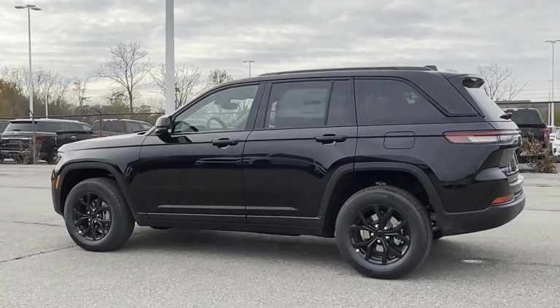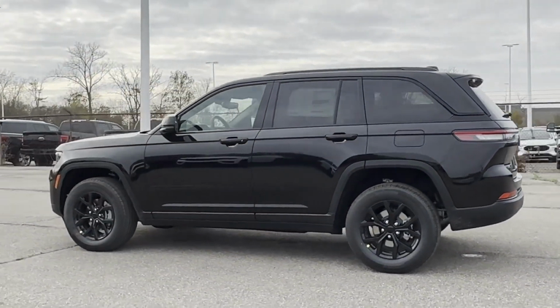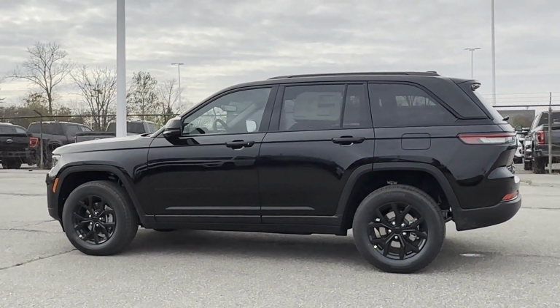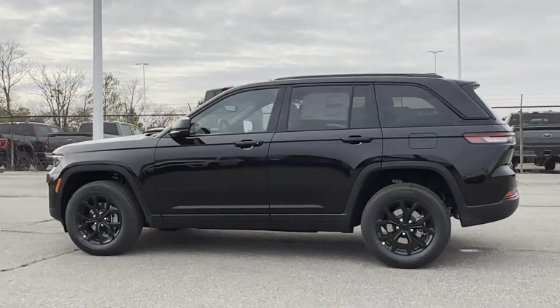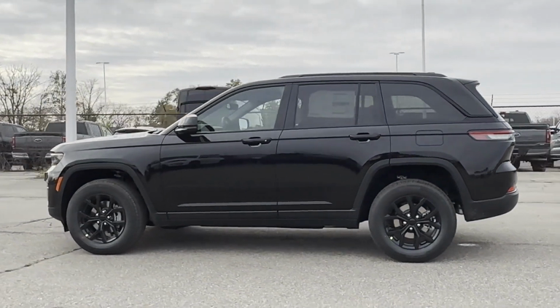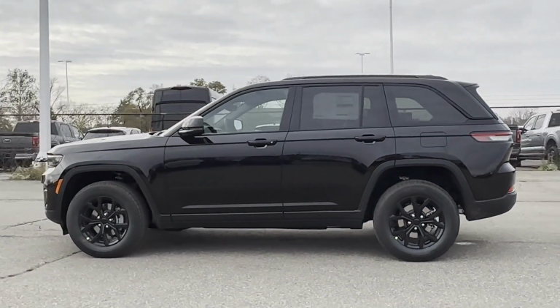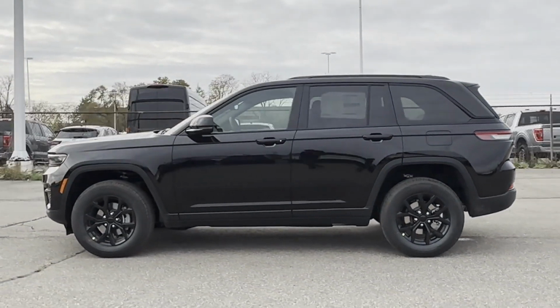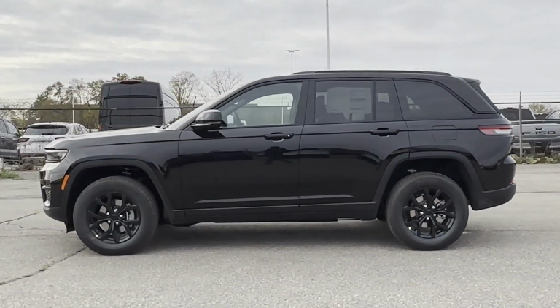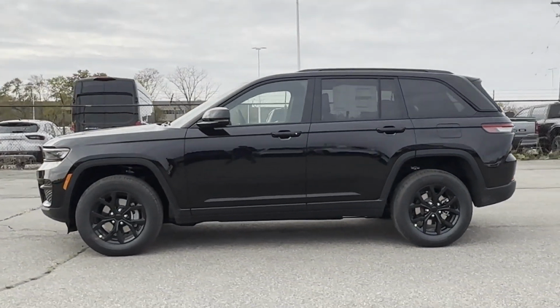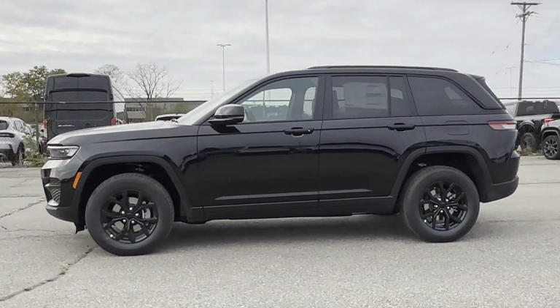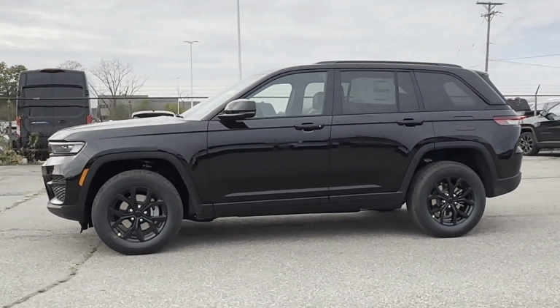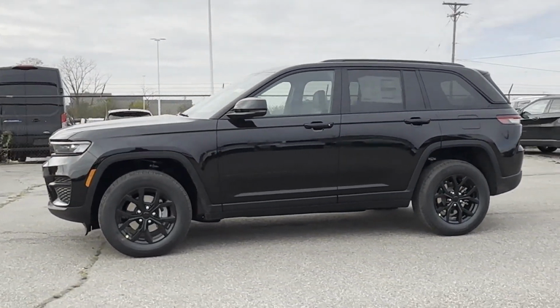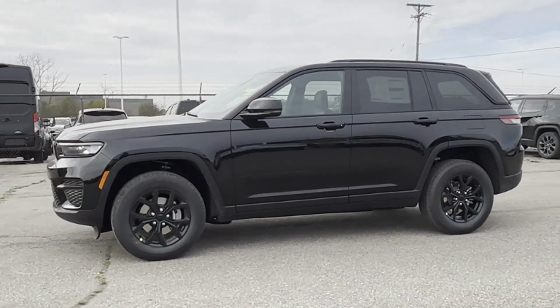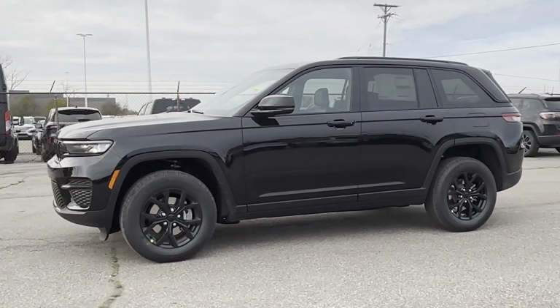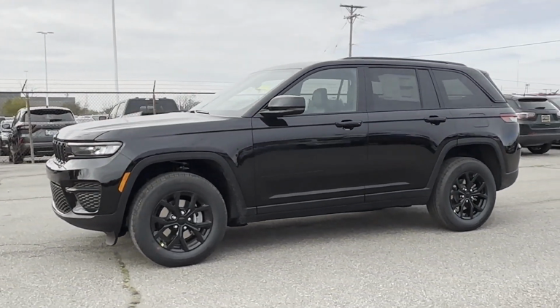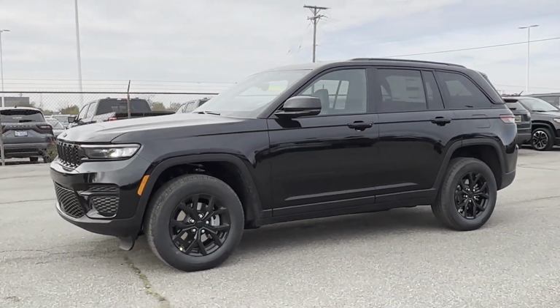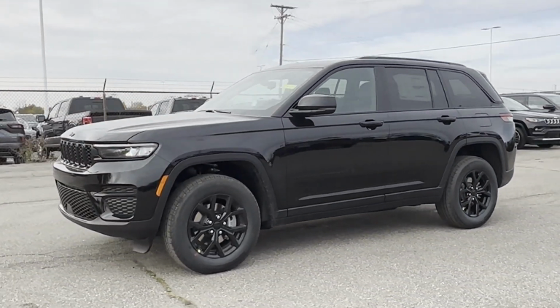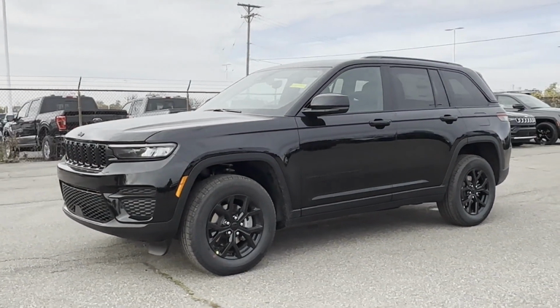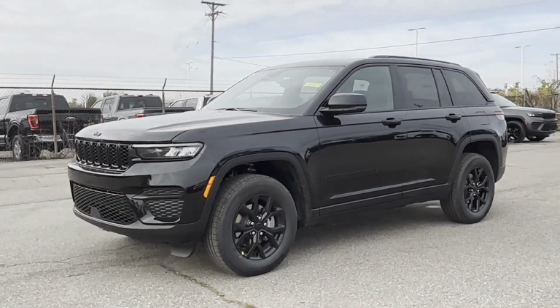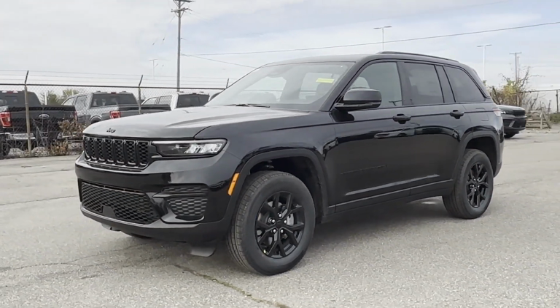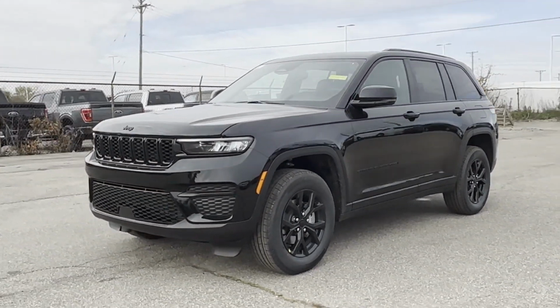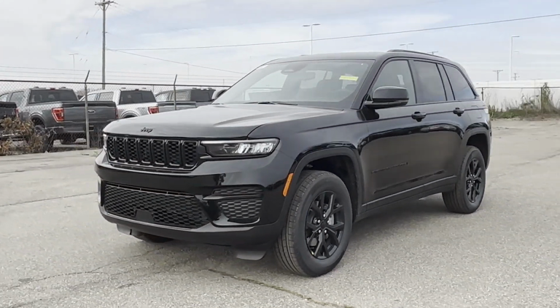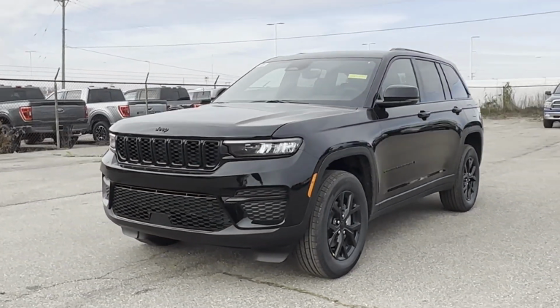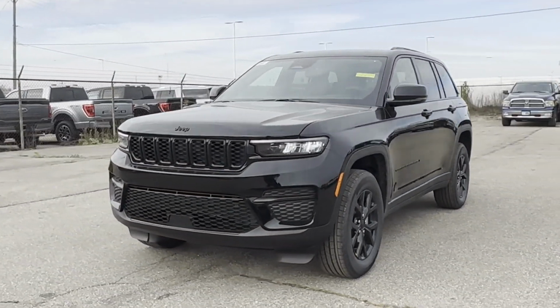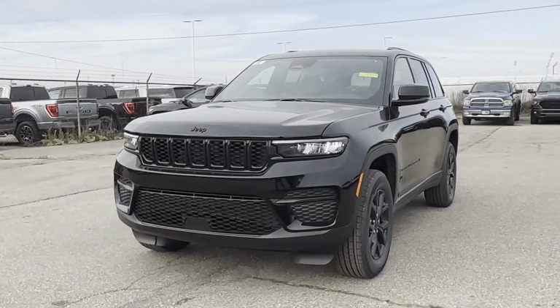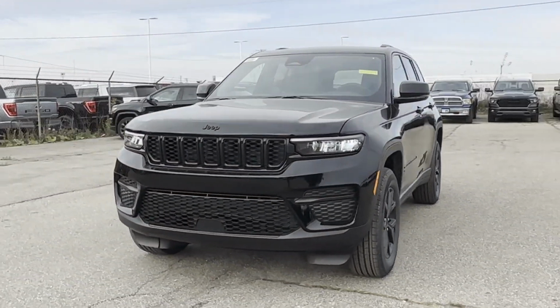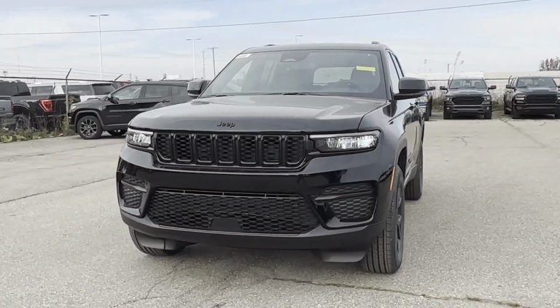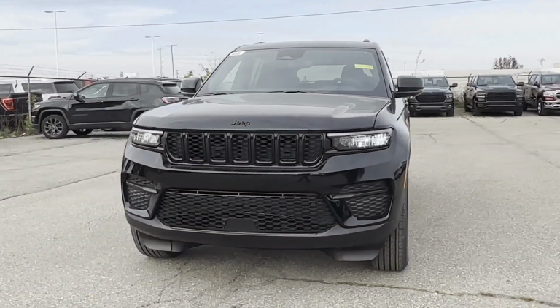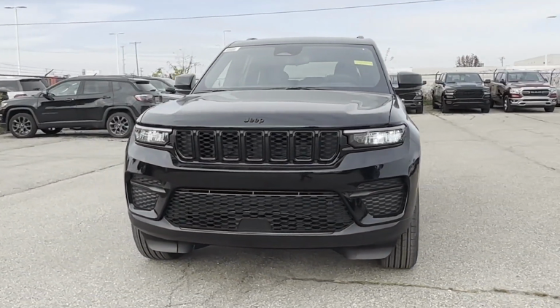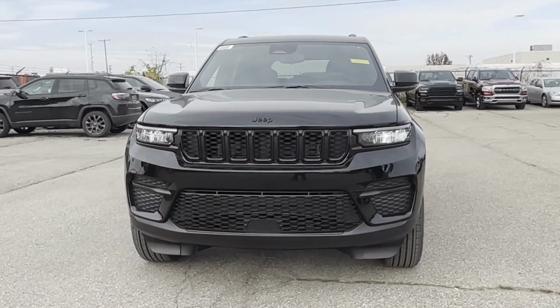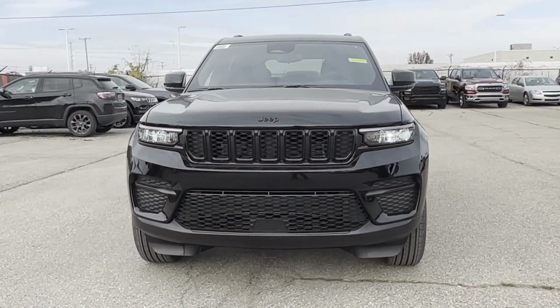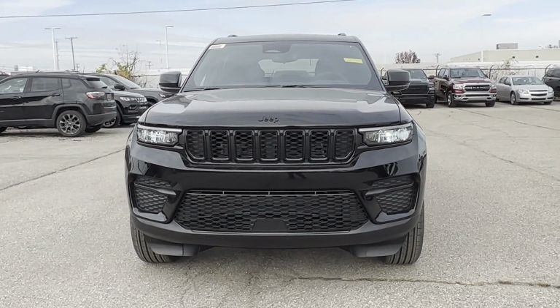Backup camera, tinted windows, power driver's seat, pass-through rear seat, Bluetooth, brake assist, and keyless start. Visit us today — your dream car is waiting.